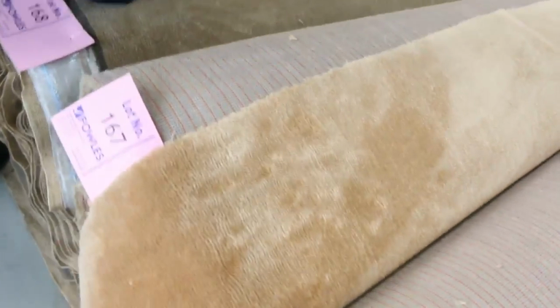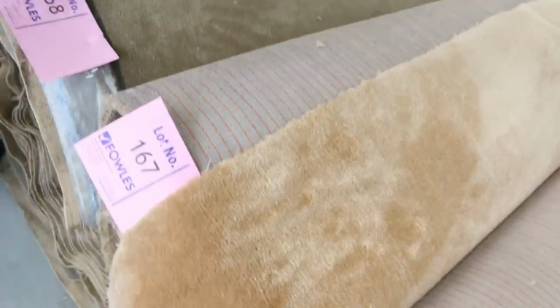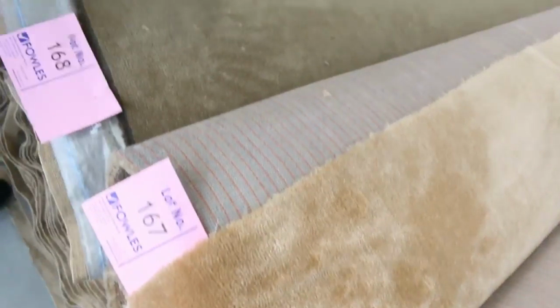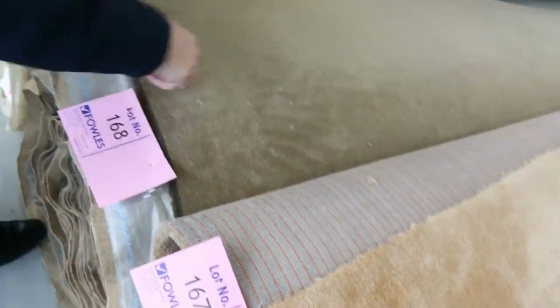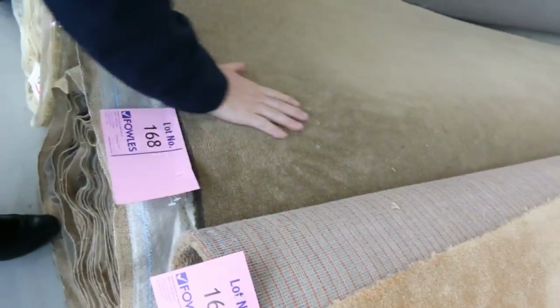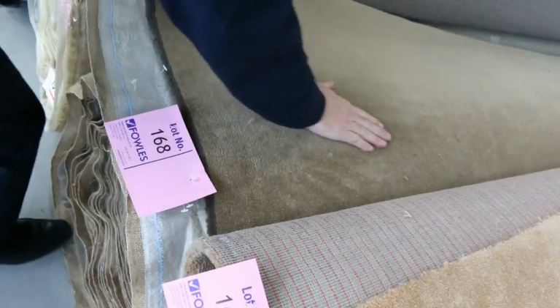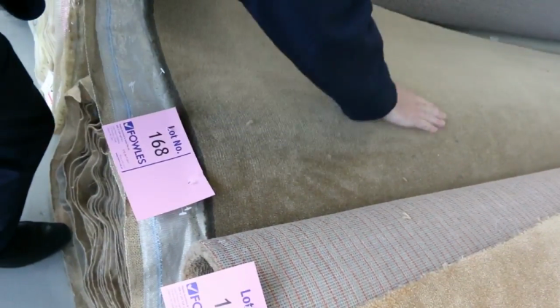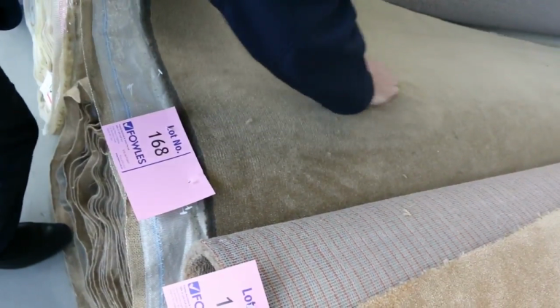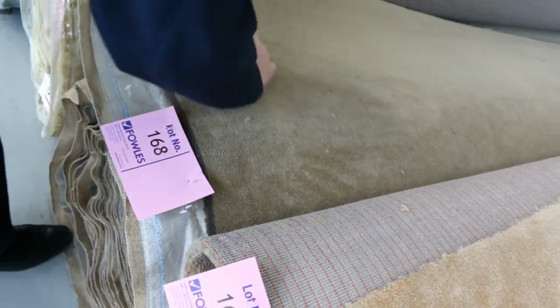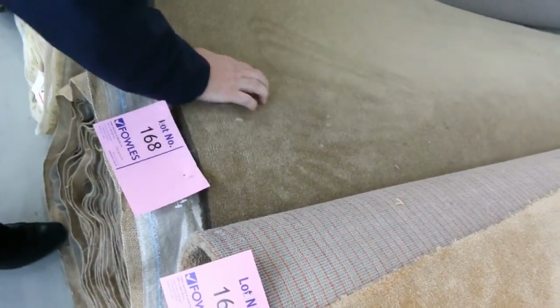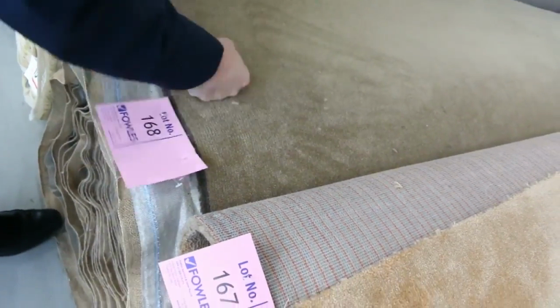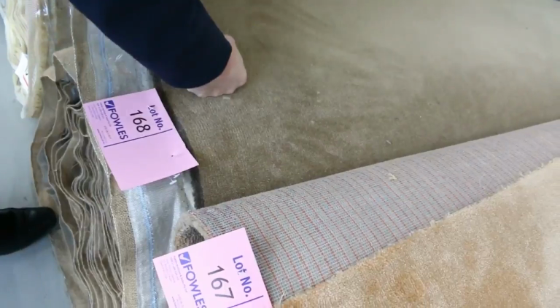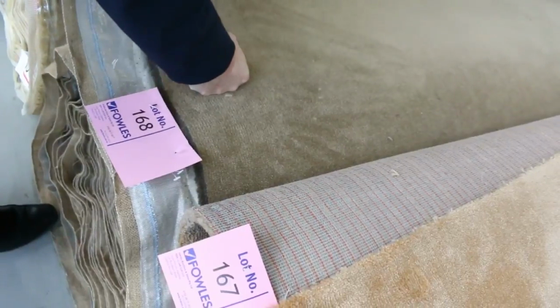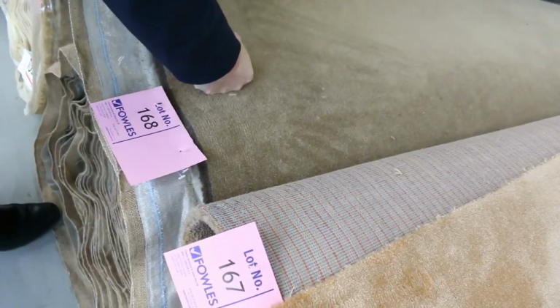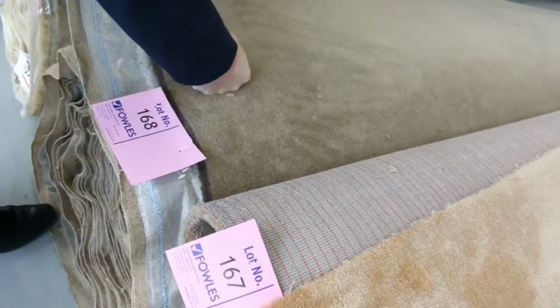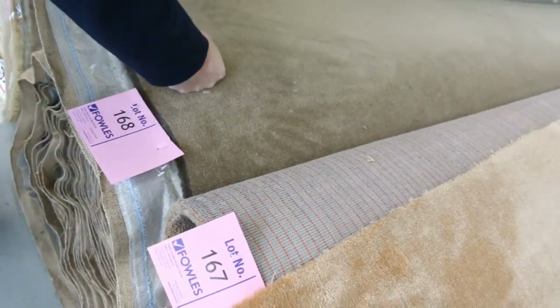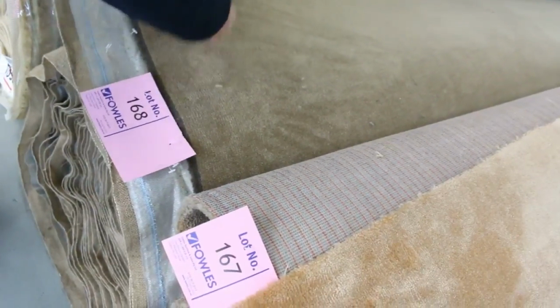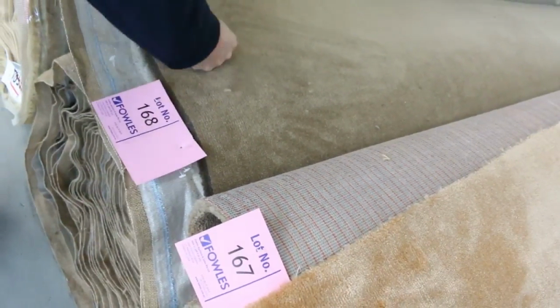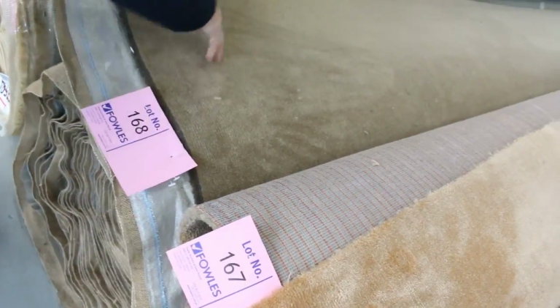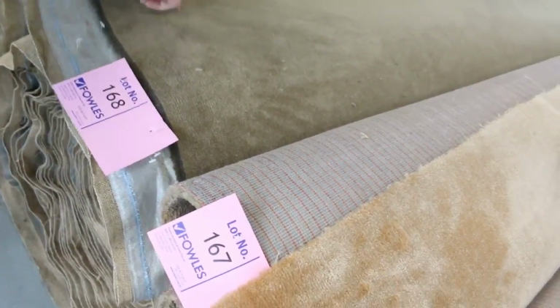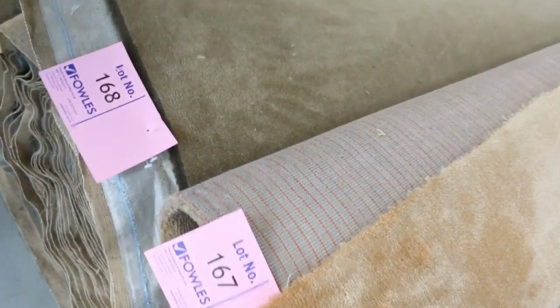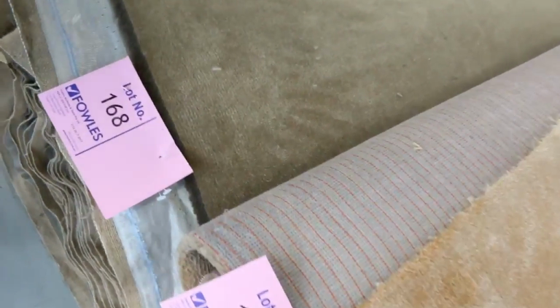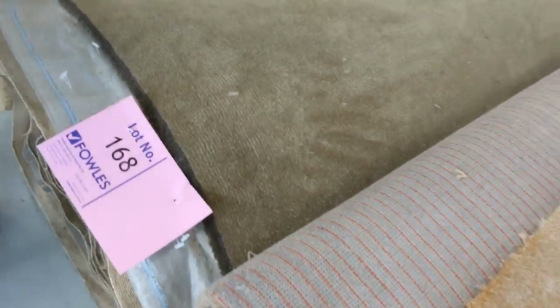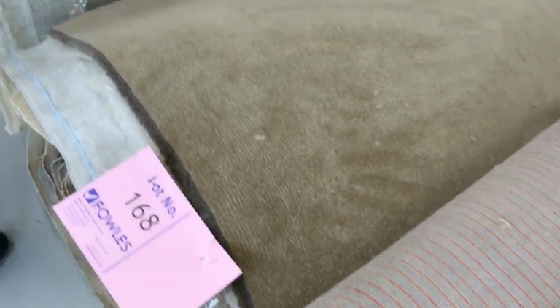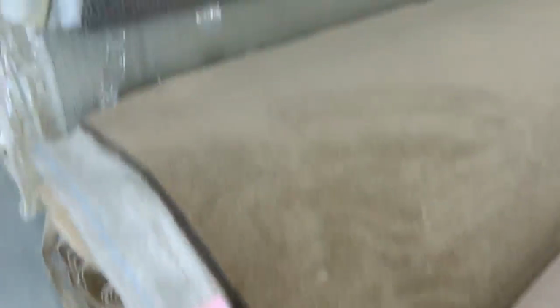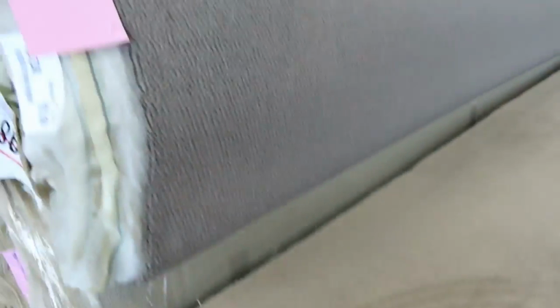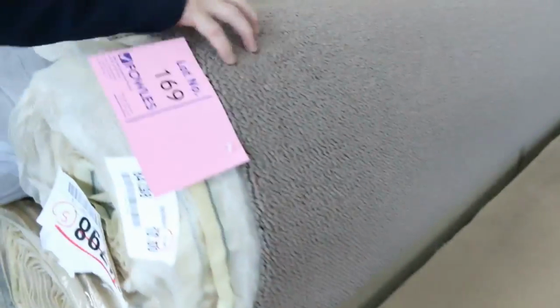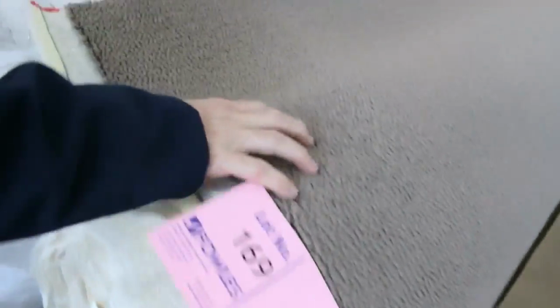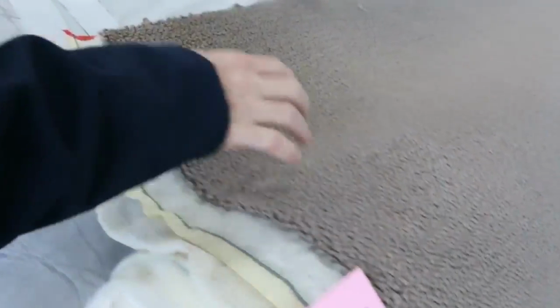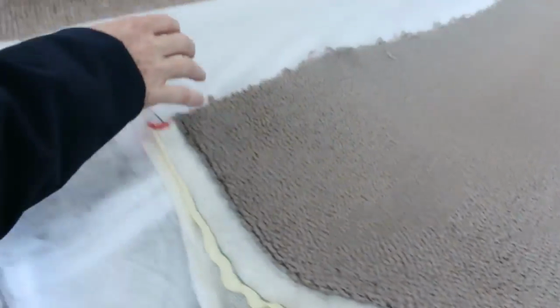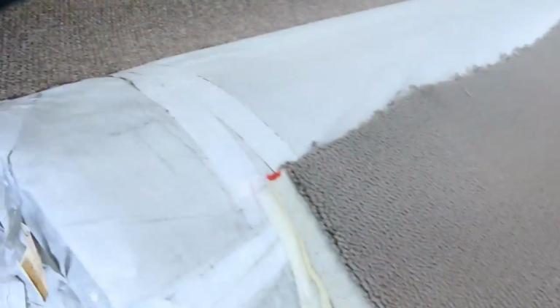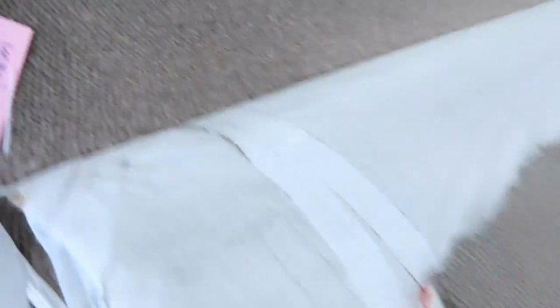Really nice quality wool carpet here — lot number 168, 100% wool, 50 yards. Normally retails around about $280 a metre. We're looking for around about $50 to $60 a metre, but really good value — you're getting over $200 a metre off.